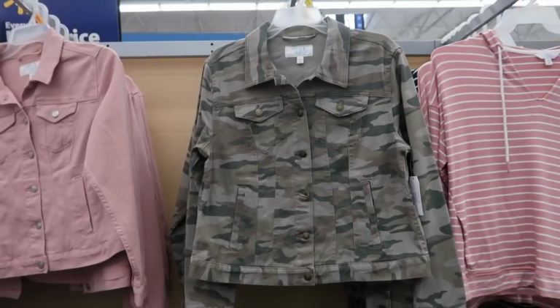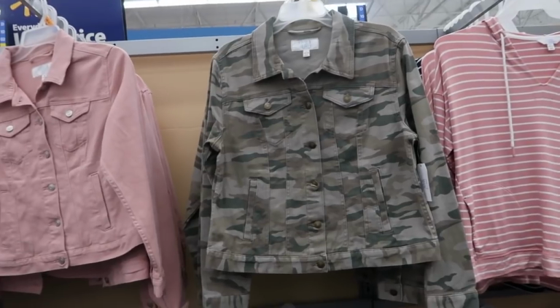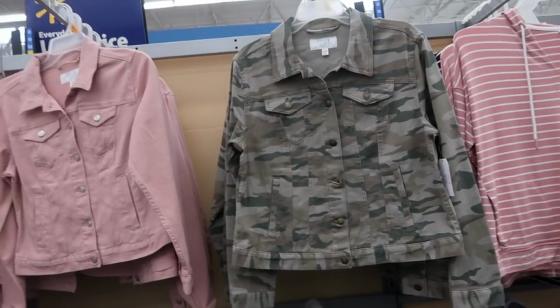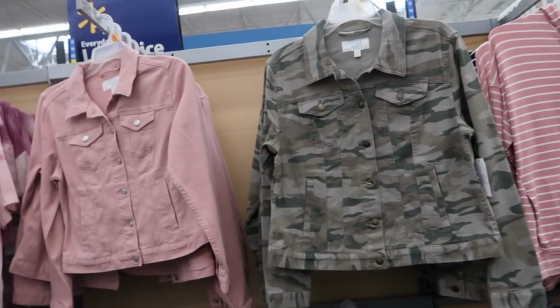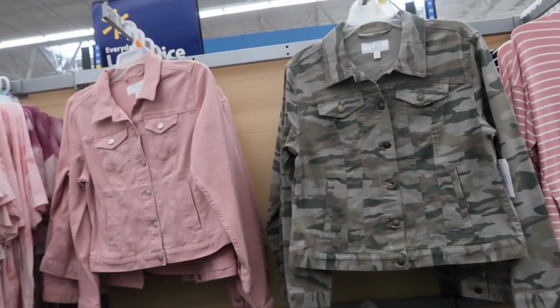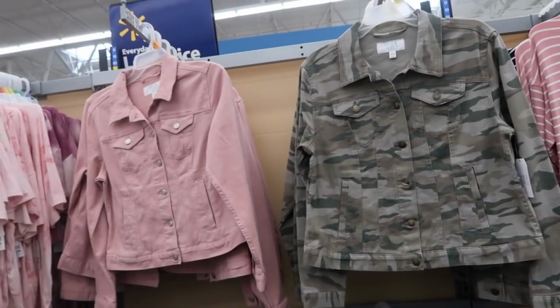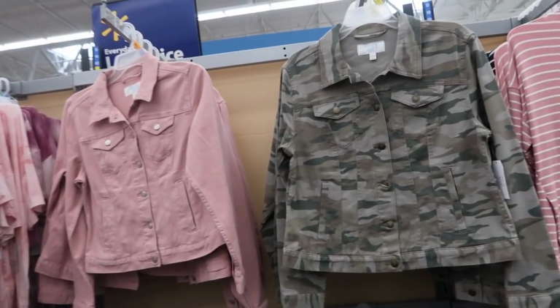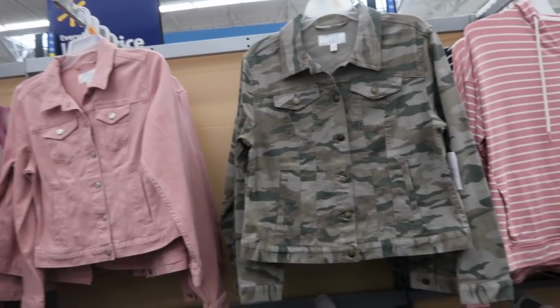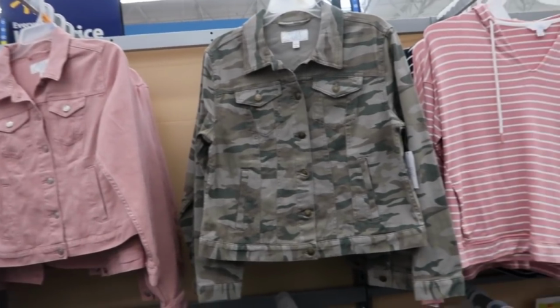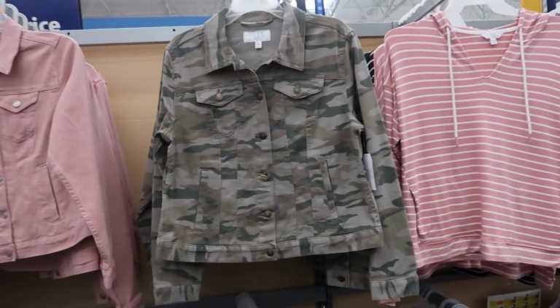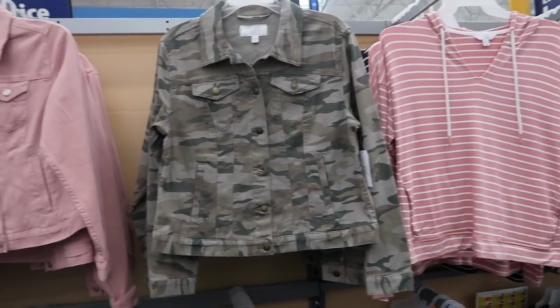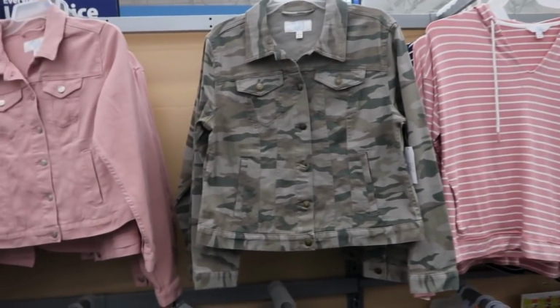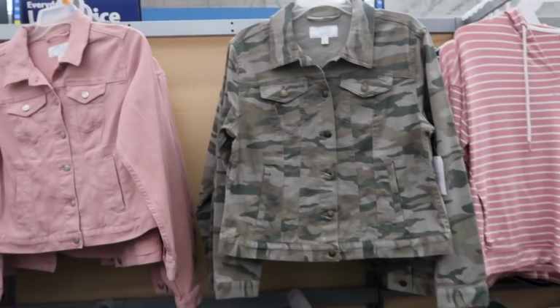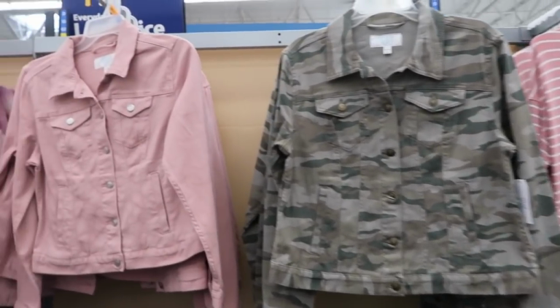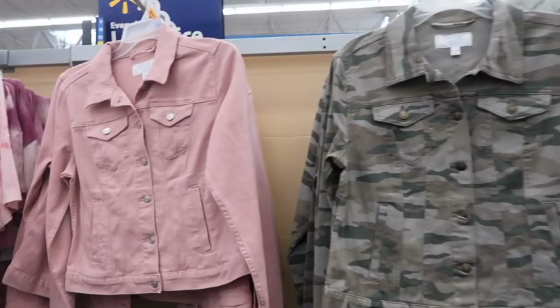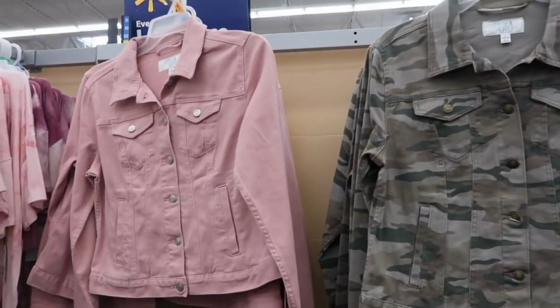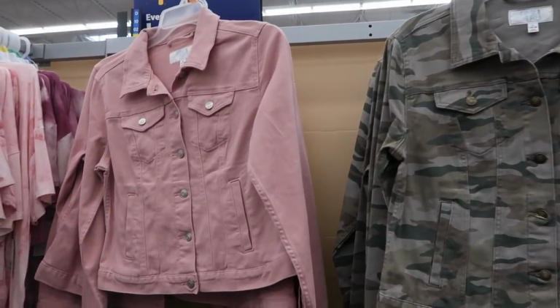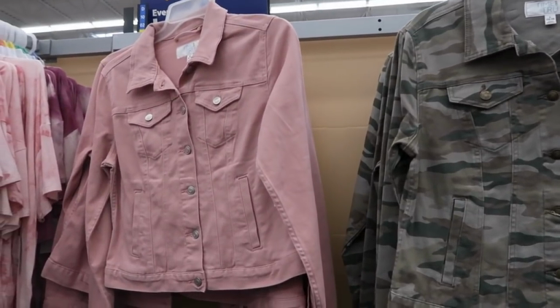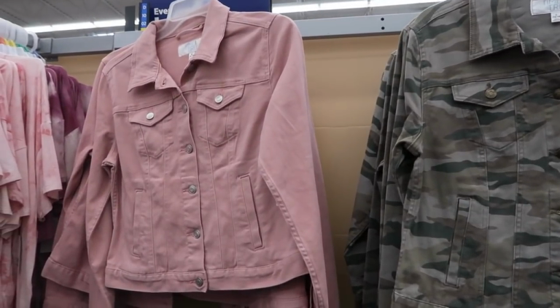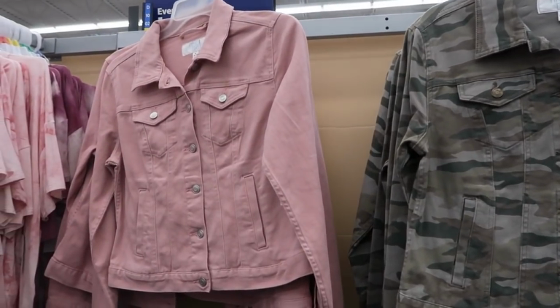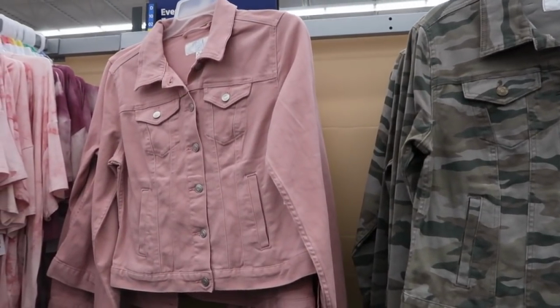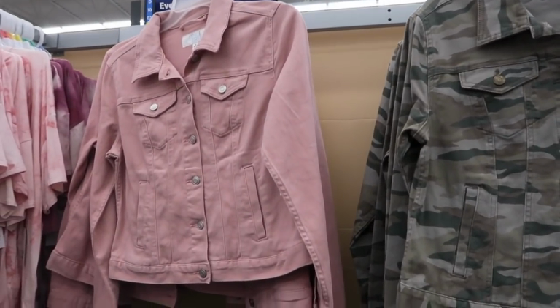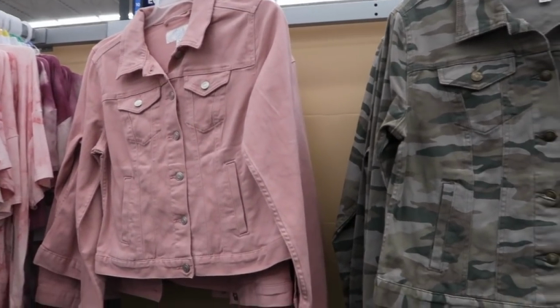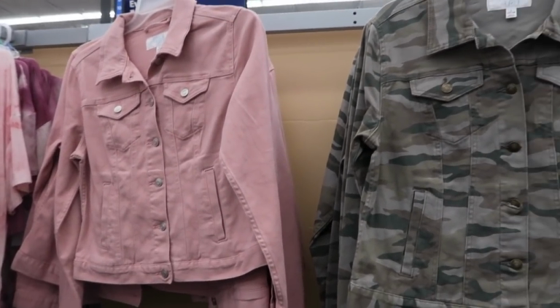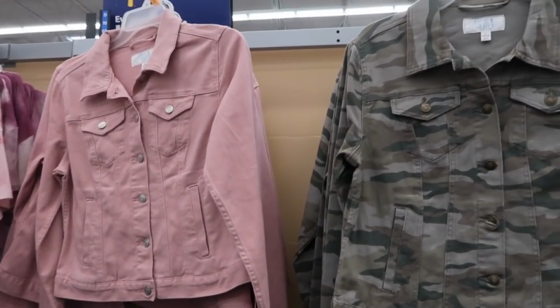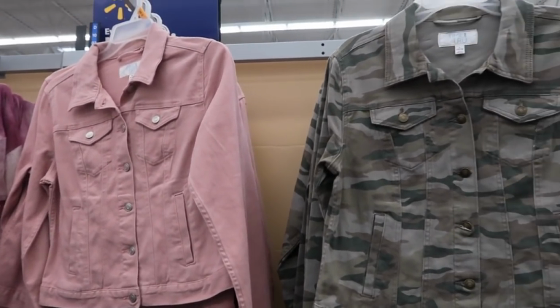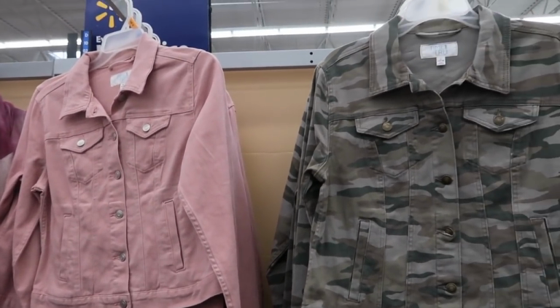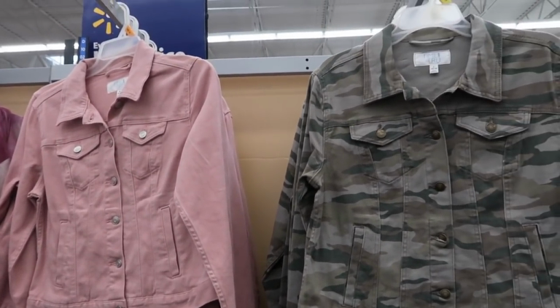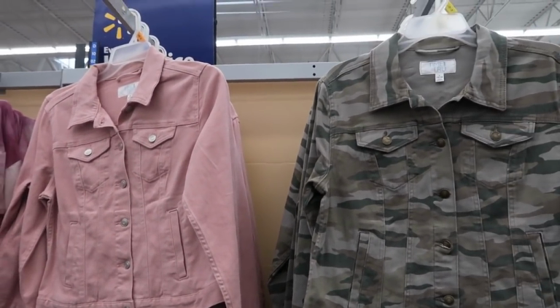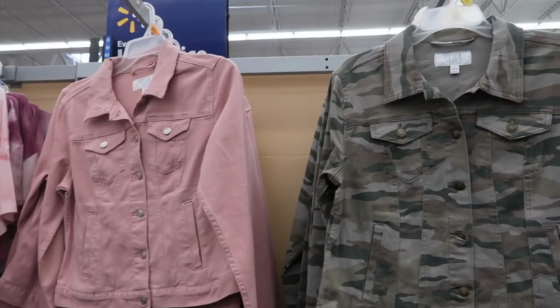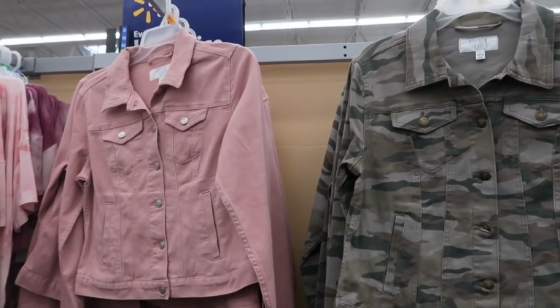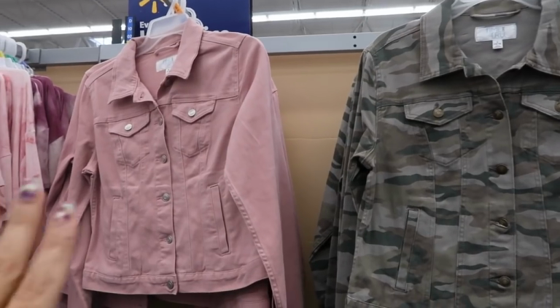Hey guys, welcome back to my channel! Today we're in Walmart just checking out what's new. If you like these videos make sure you give it a thumbs up, subscribe if you're new, and let's go shopping.